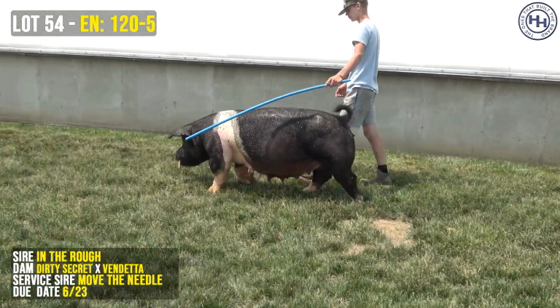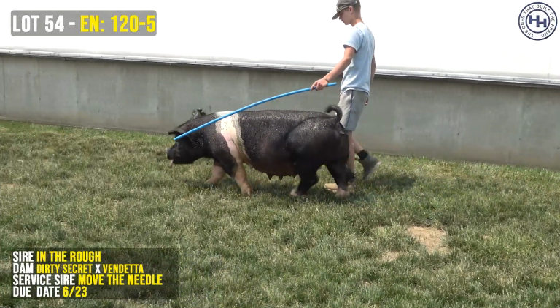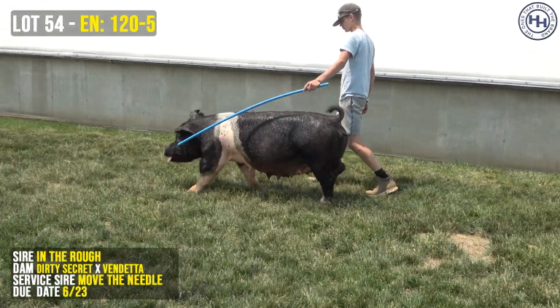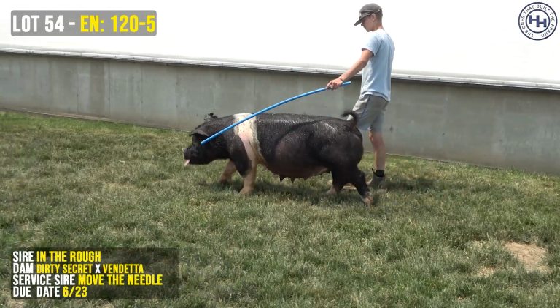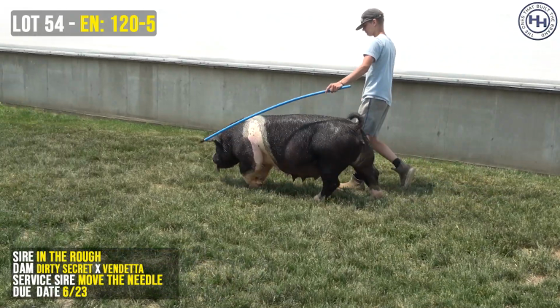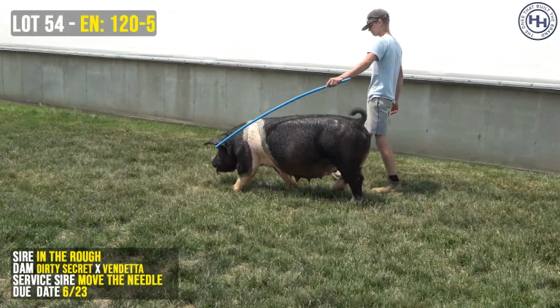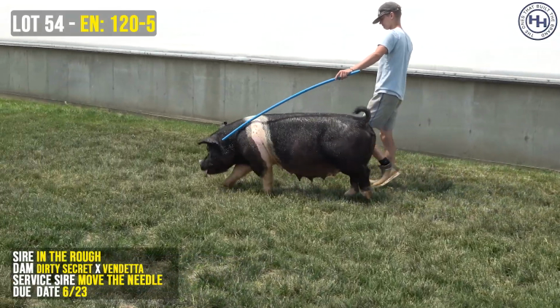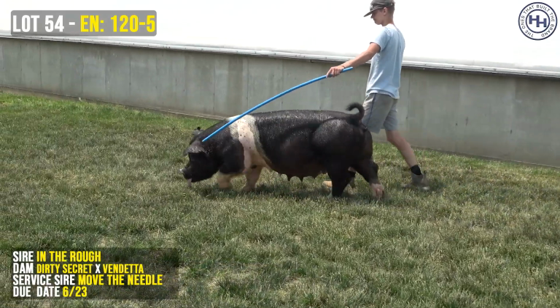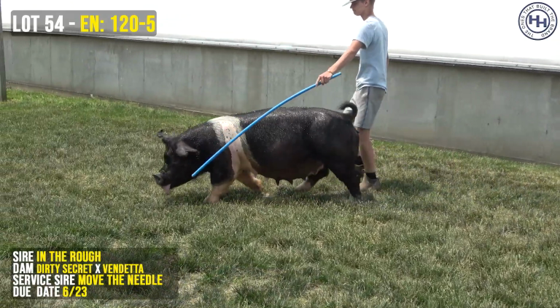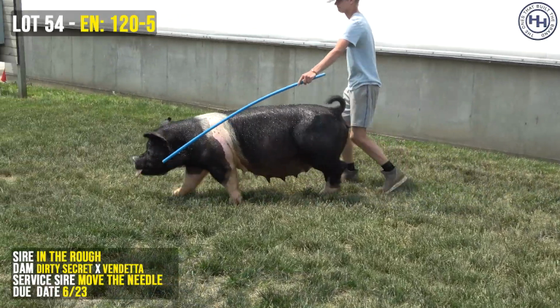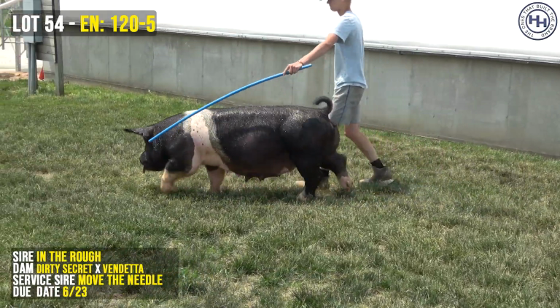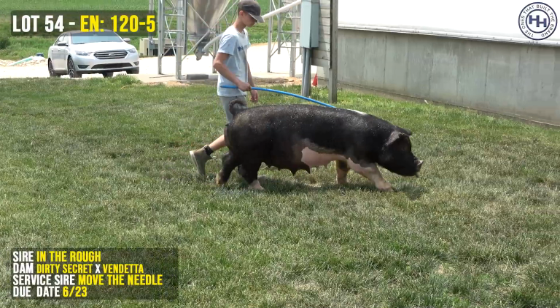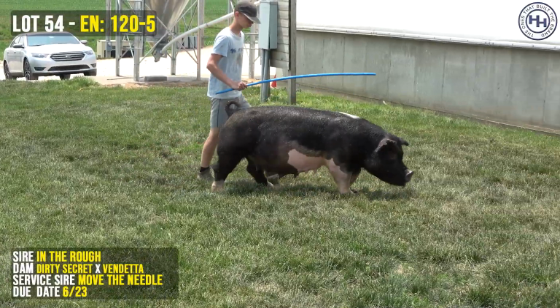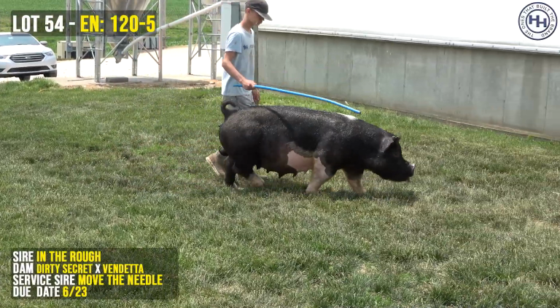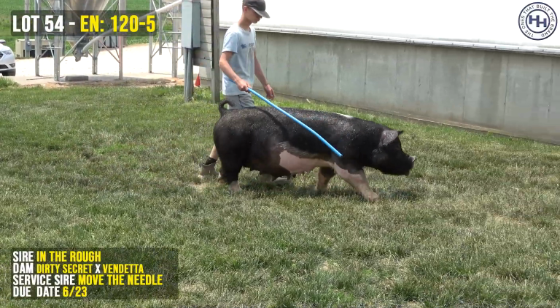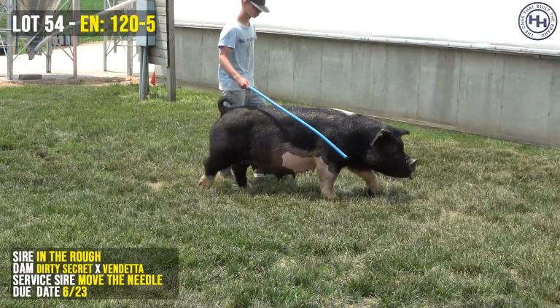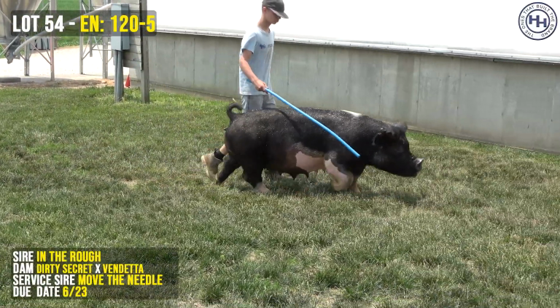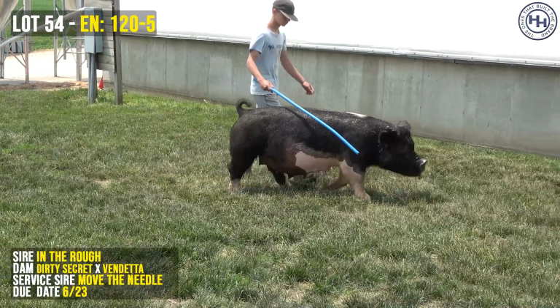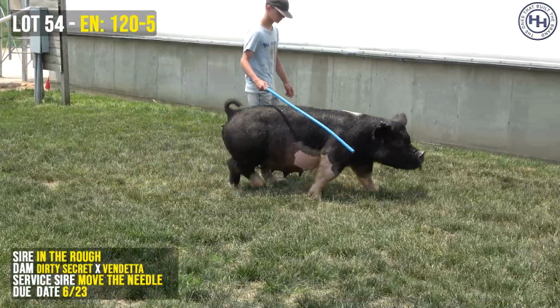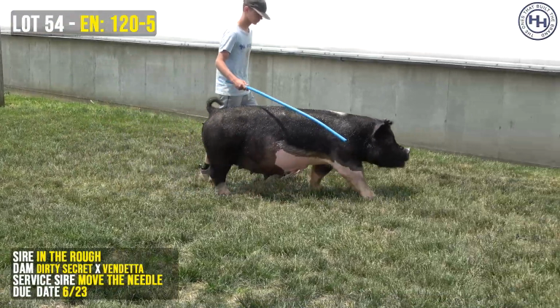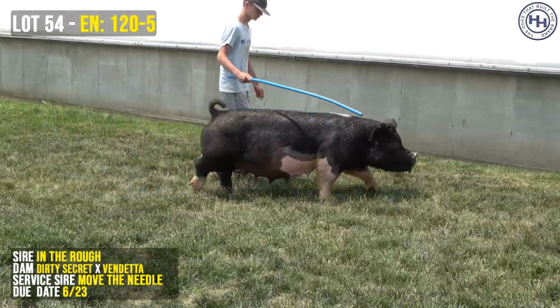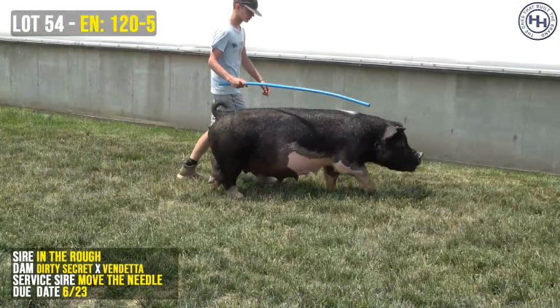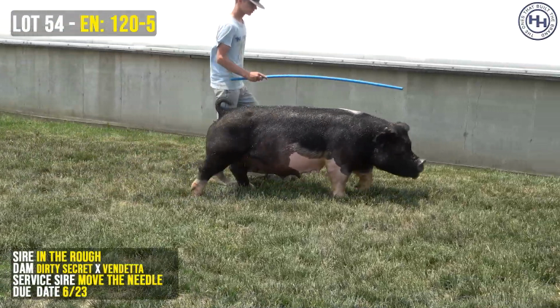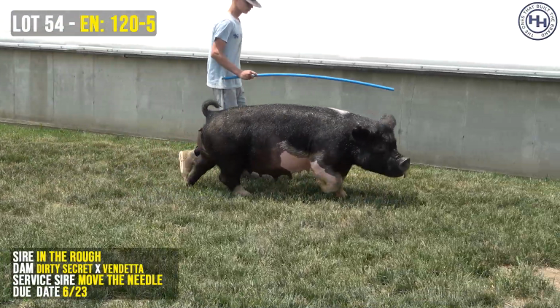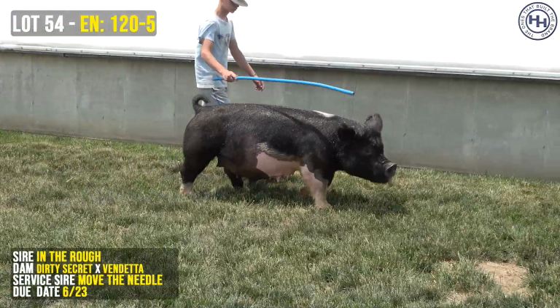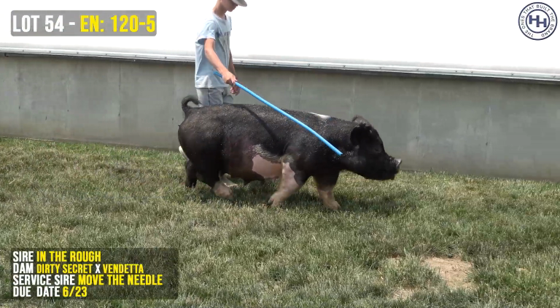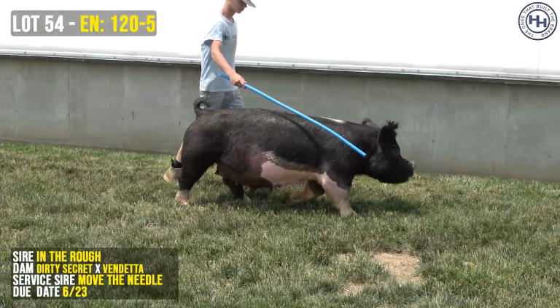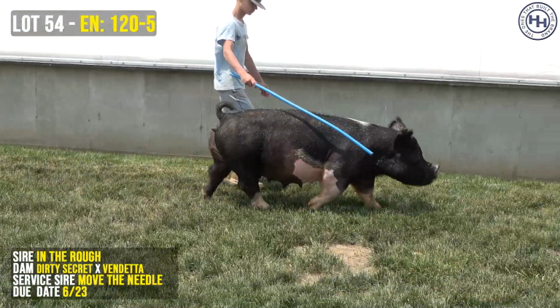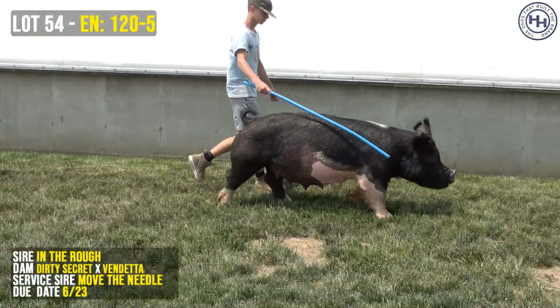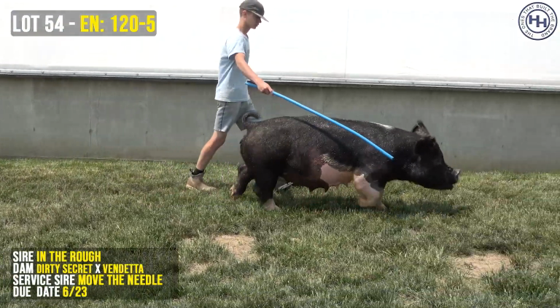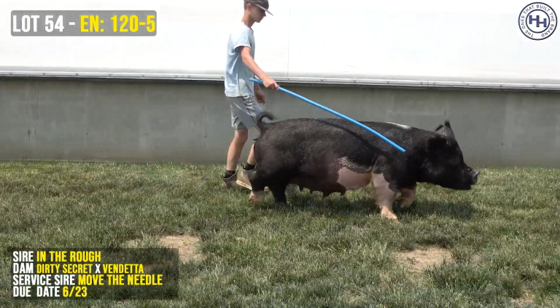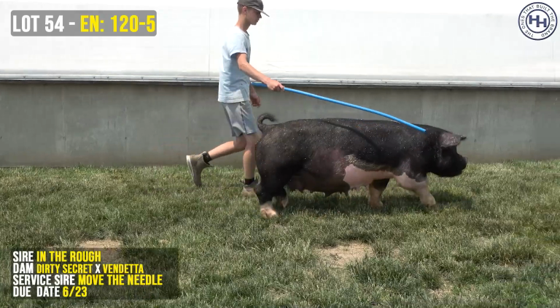This is a neat one. She's bred a little different than some of them, but not really, because we're still dealing with a provoked son. We've still got two shots of dirty secret in the pedigree, but she's bred to move the needle, and I think this could be really neat.